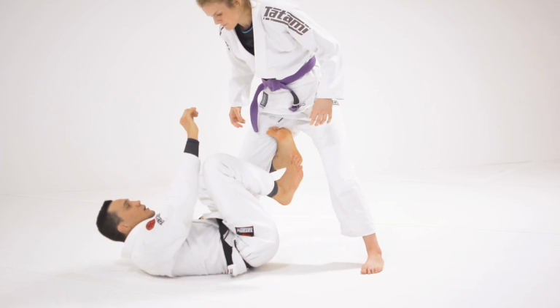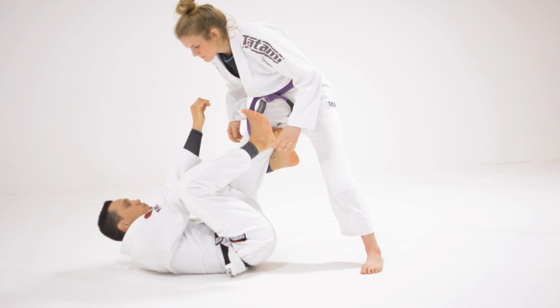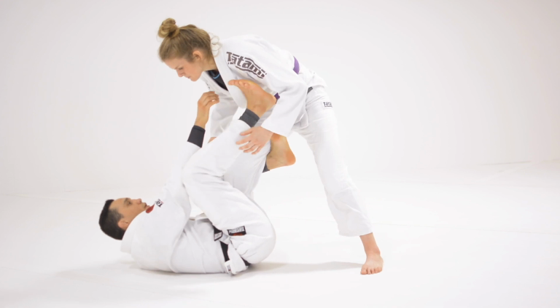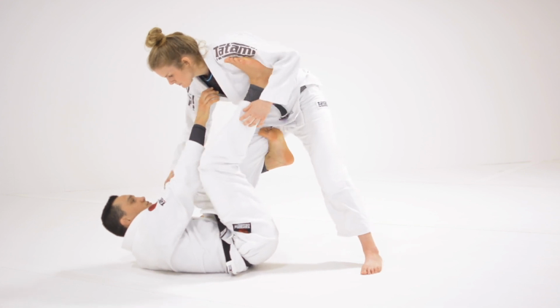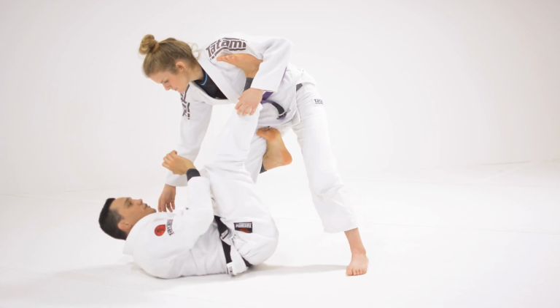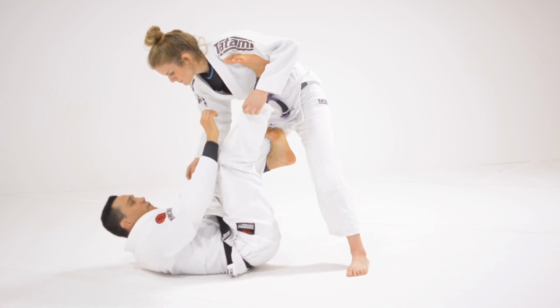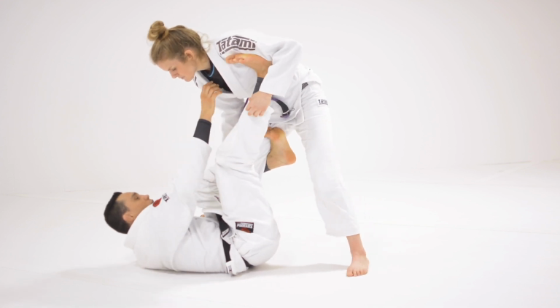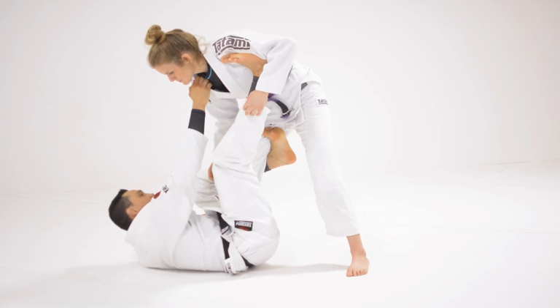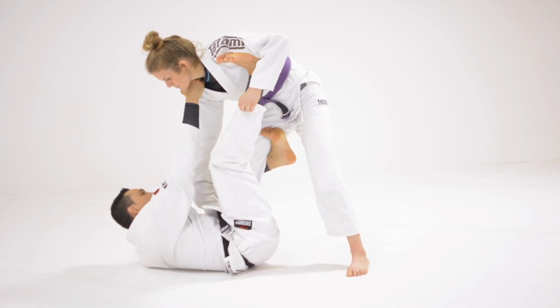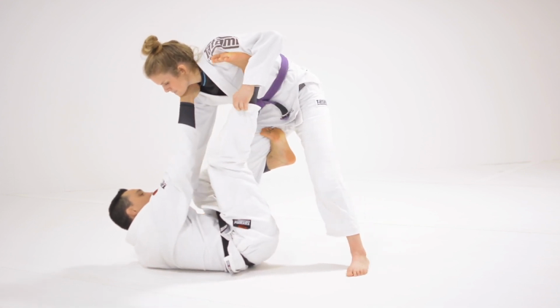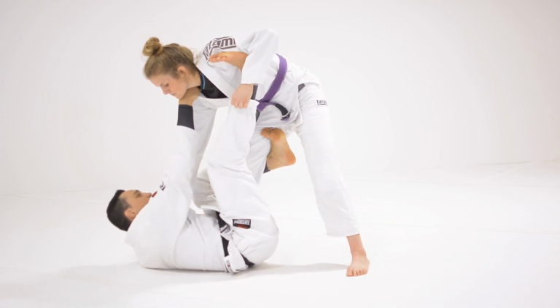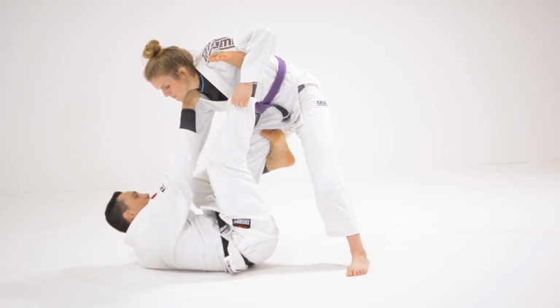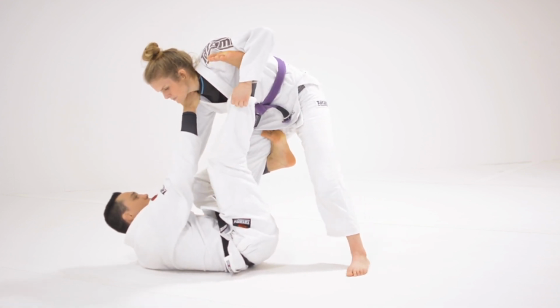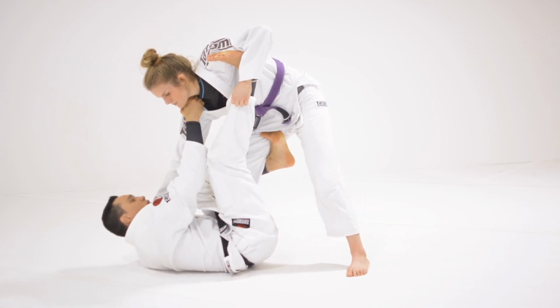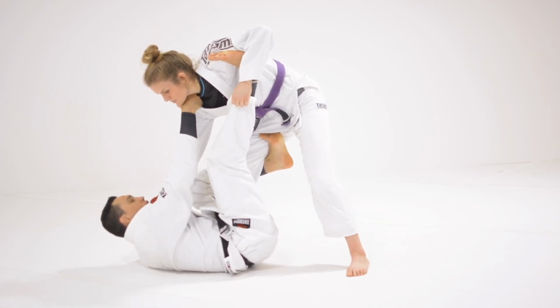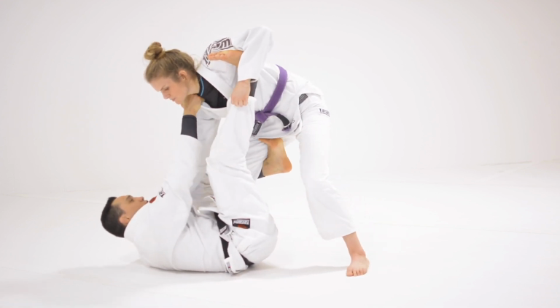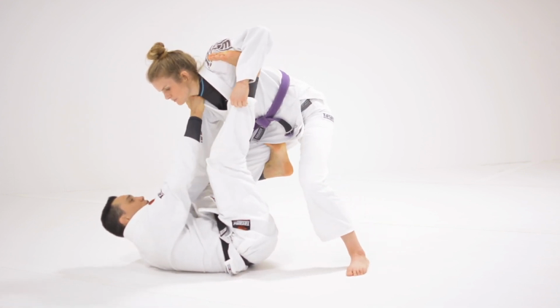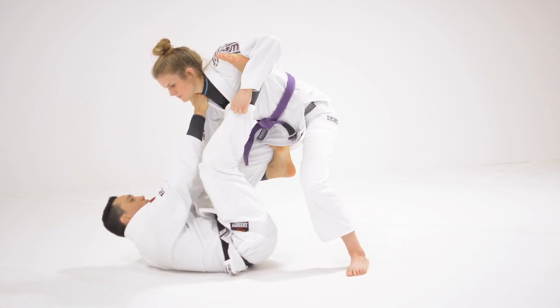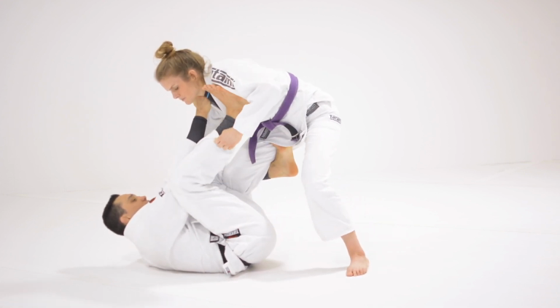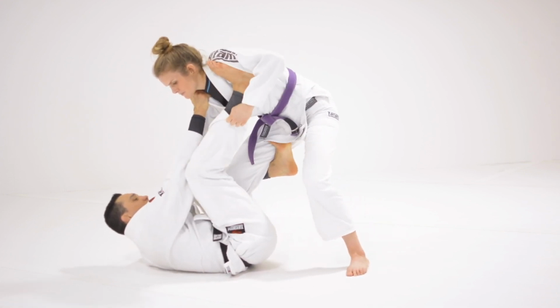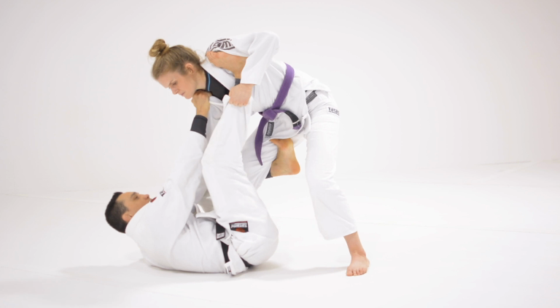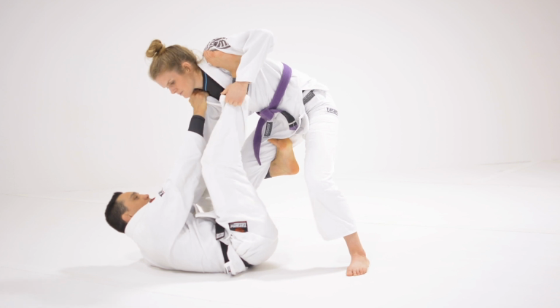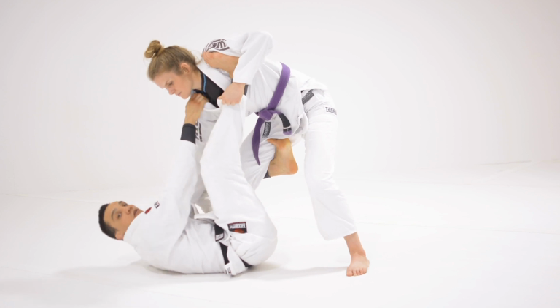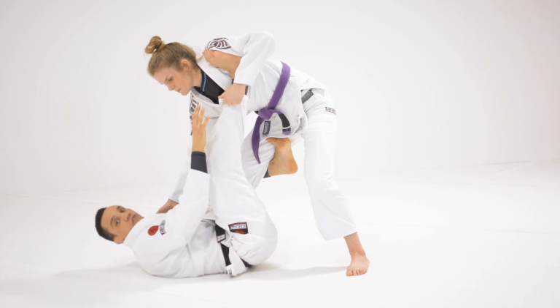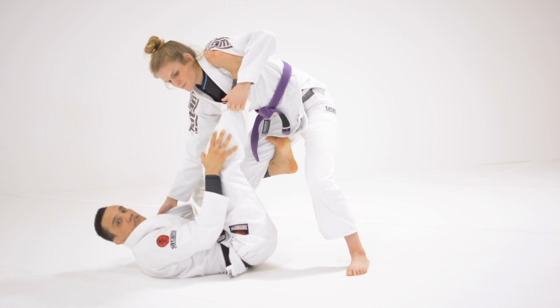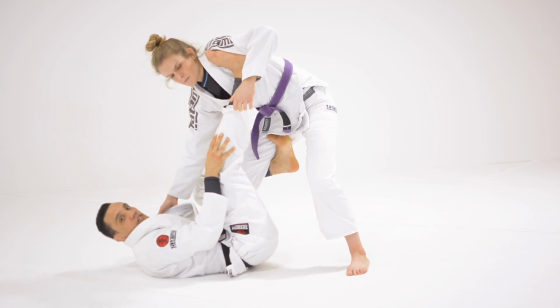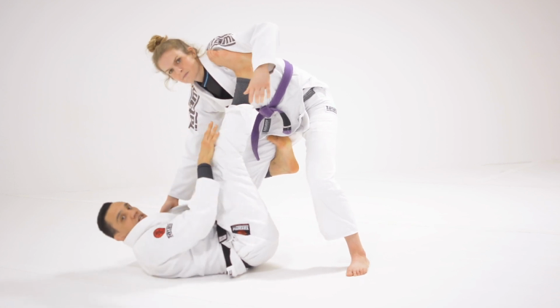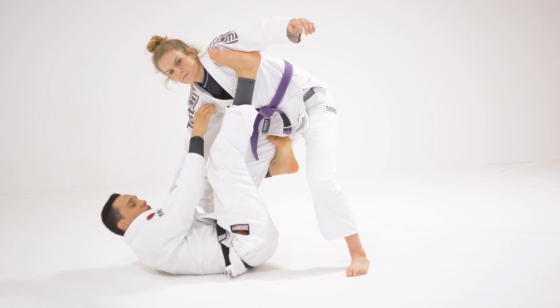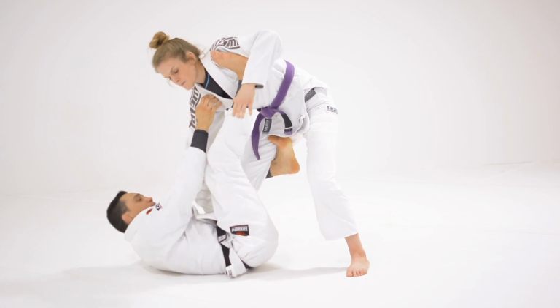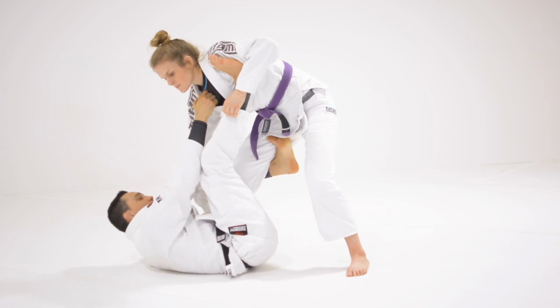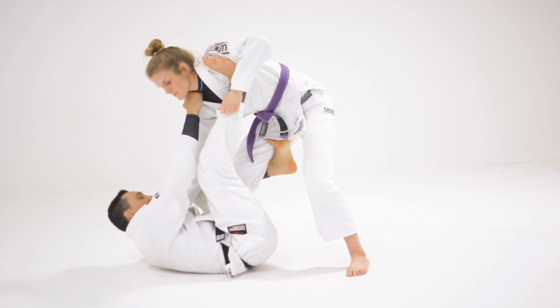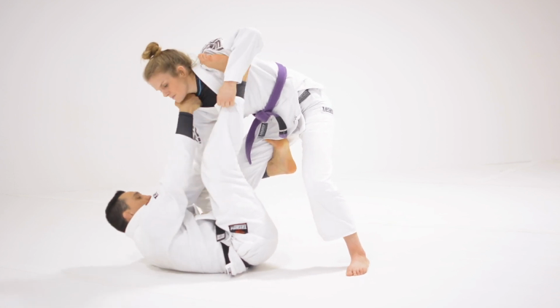Try to twist your knee a little bit to keep the position nice and tight. Now I'm going to start with the grip on the collar — cross grip on the collar. On the line of the collar, I'm going to step in close to her shoulder.